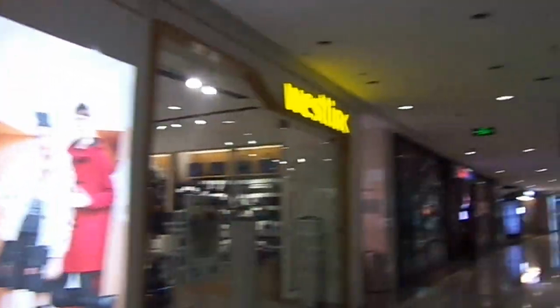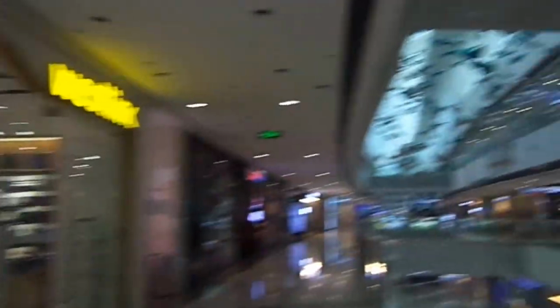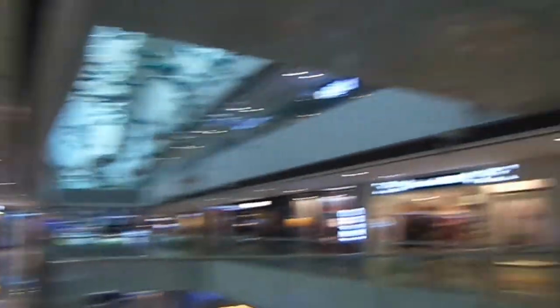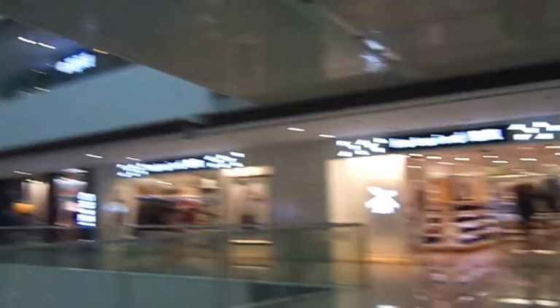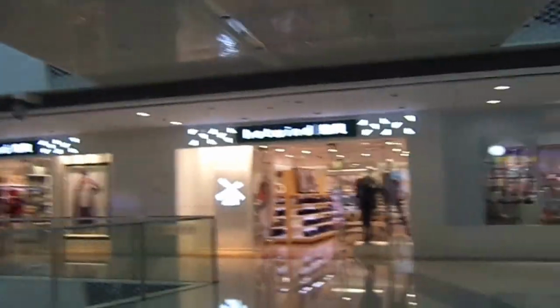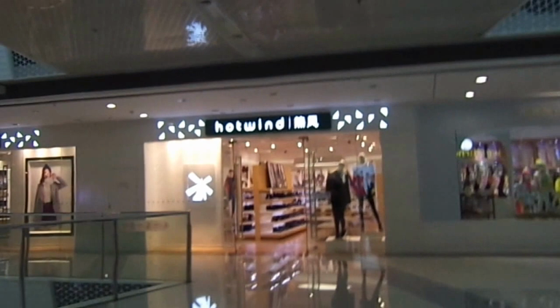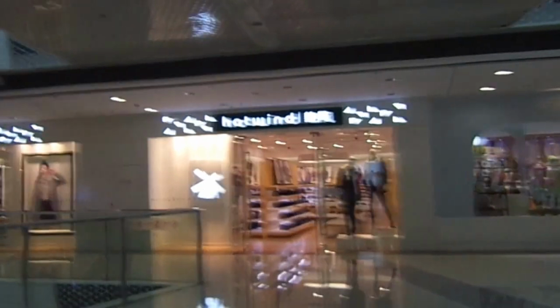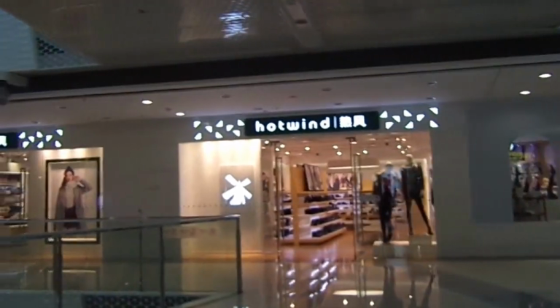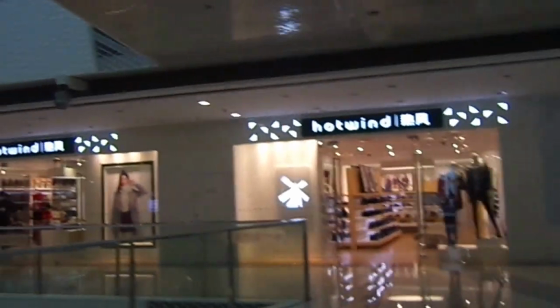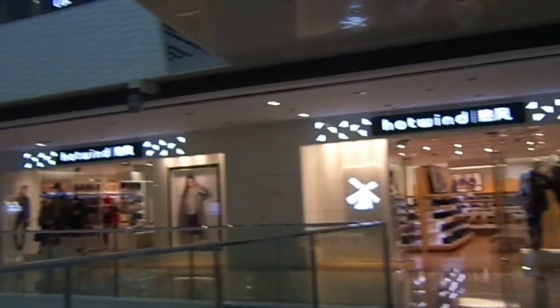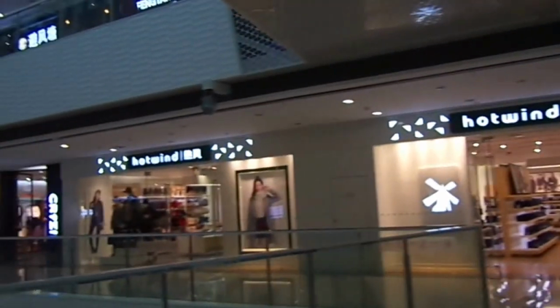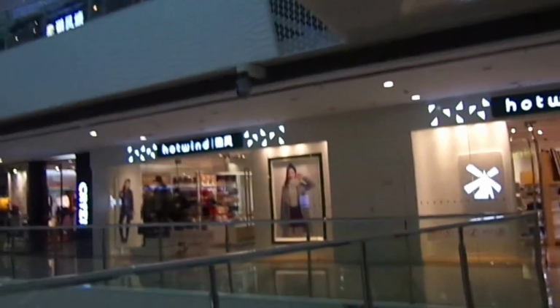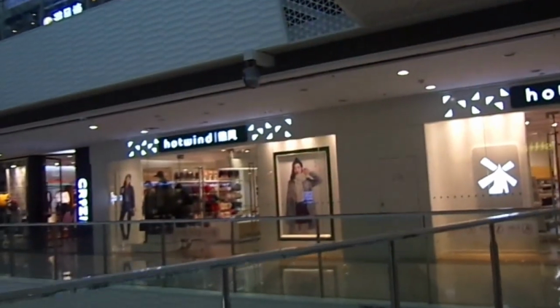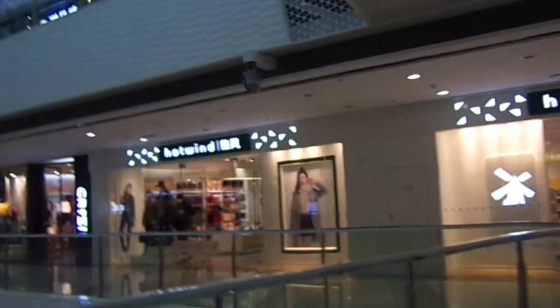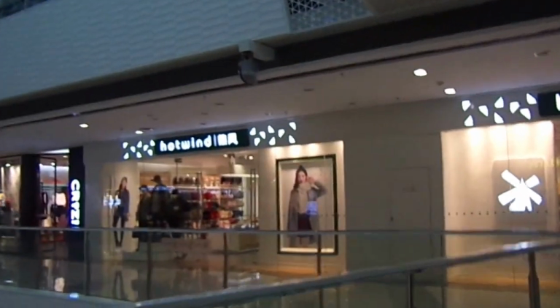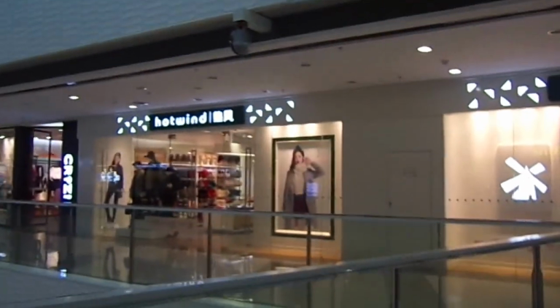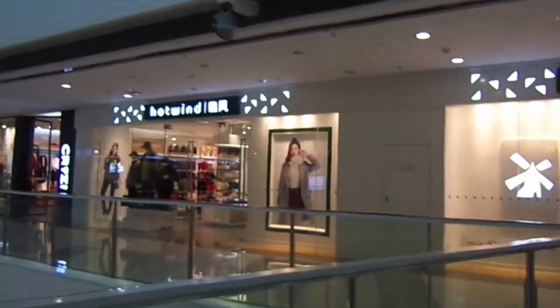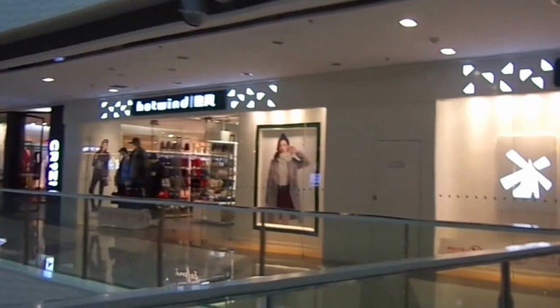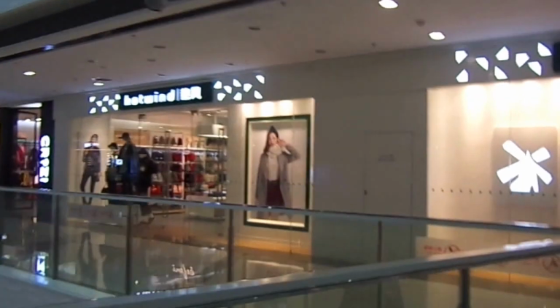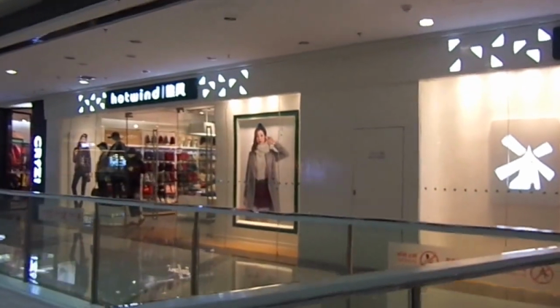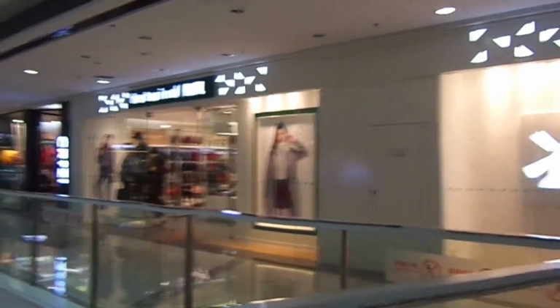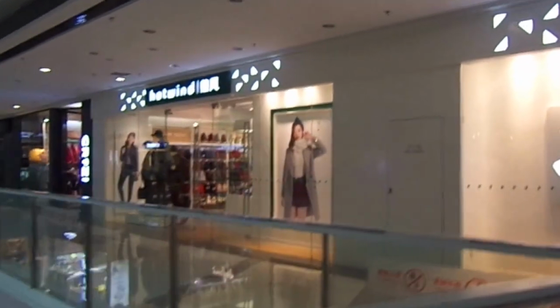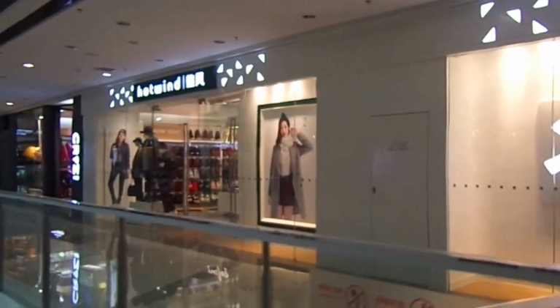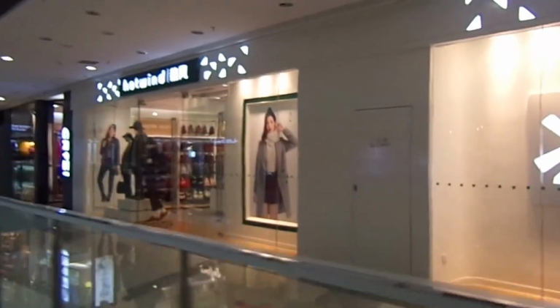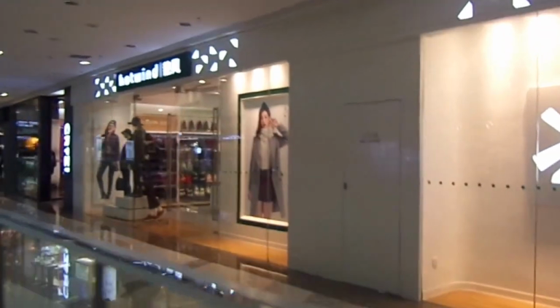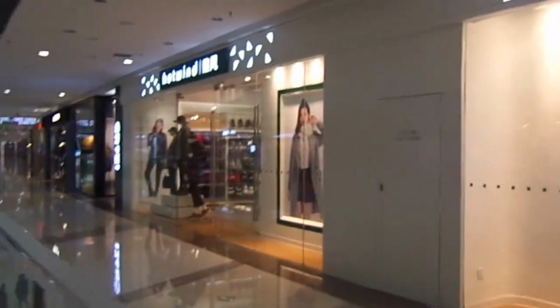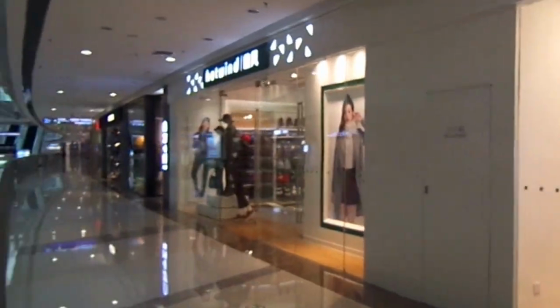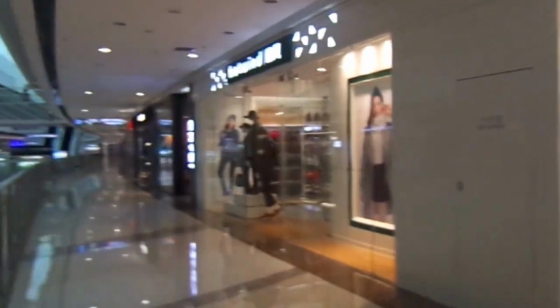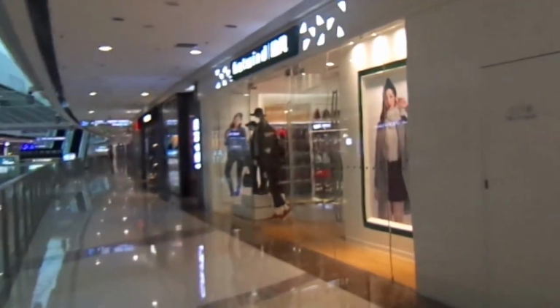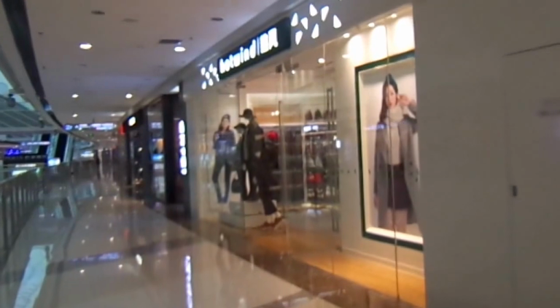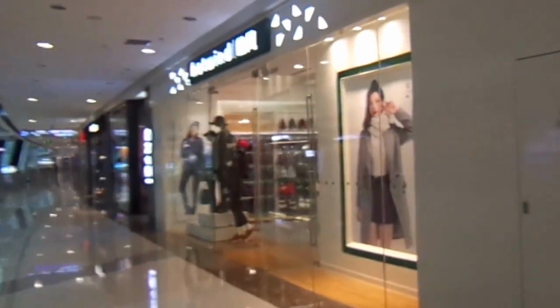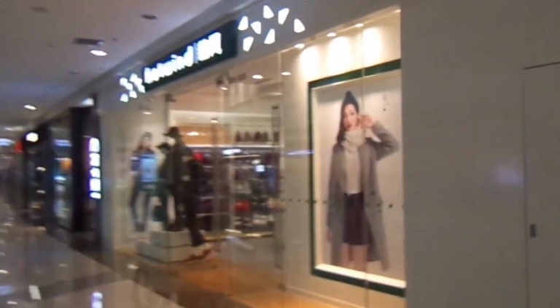It's a five-story building with an IMAX theater on the top floor. It's a pretty beautiful mall — very clean and cheap.